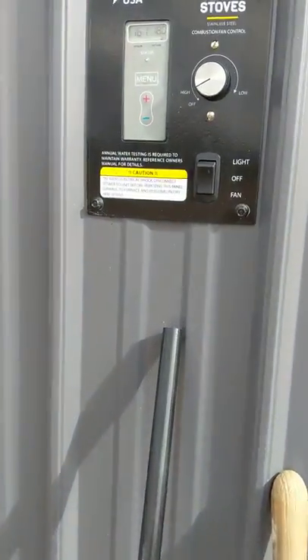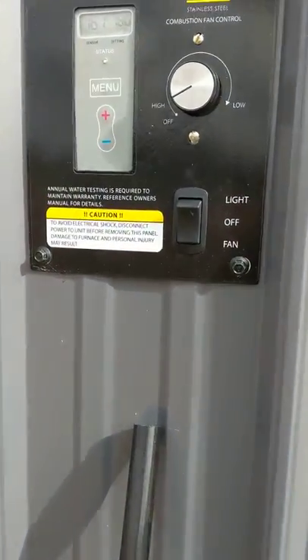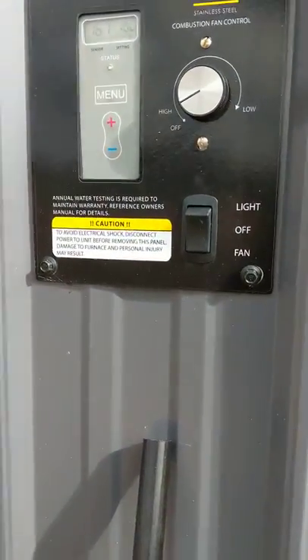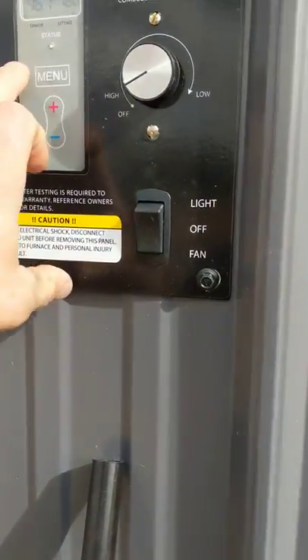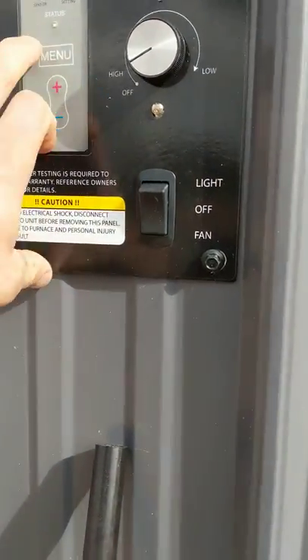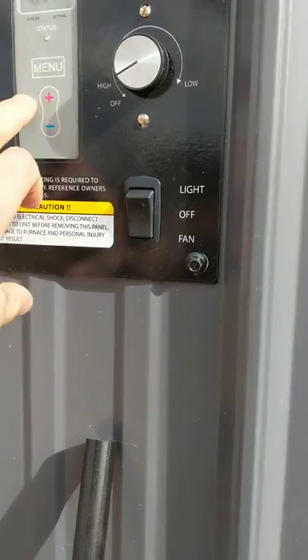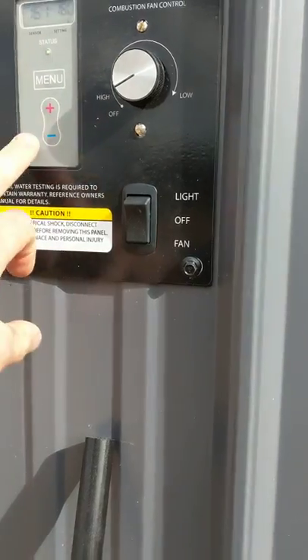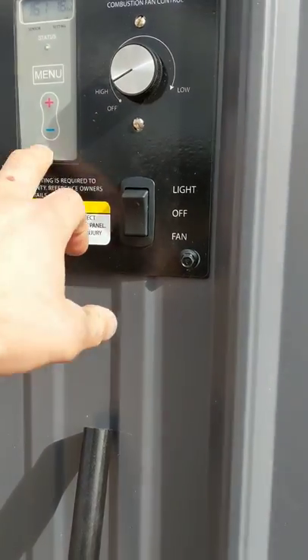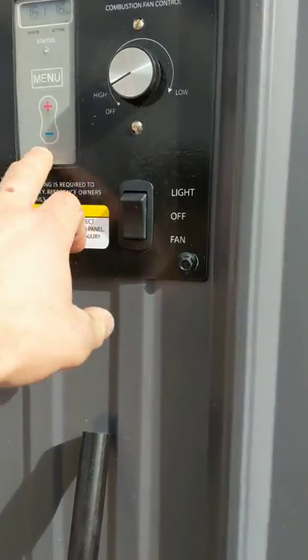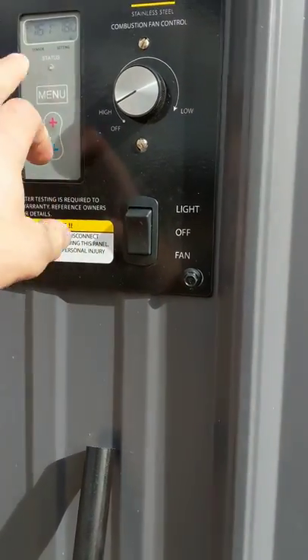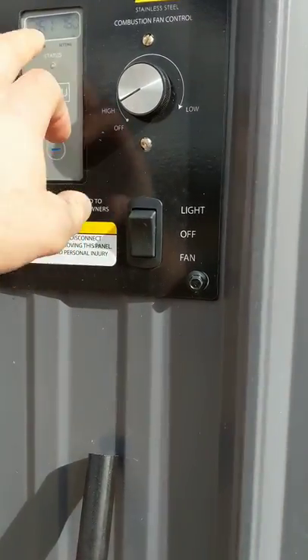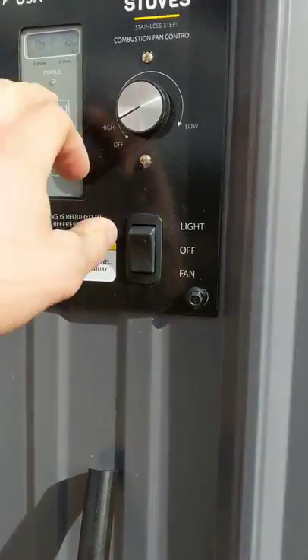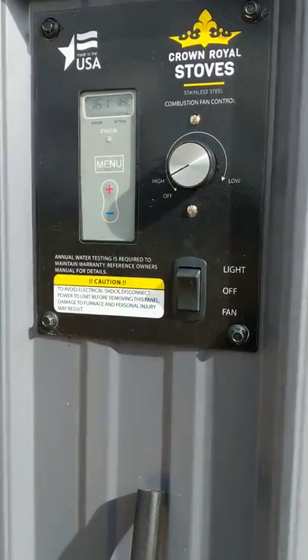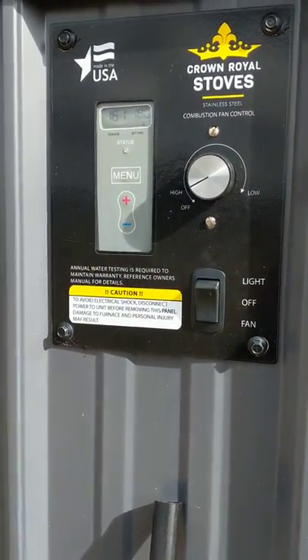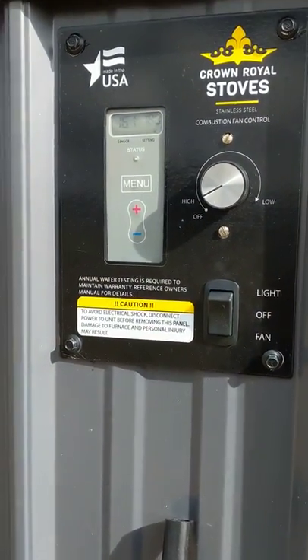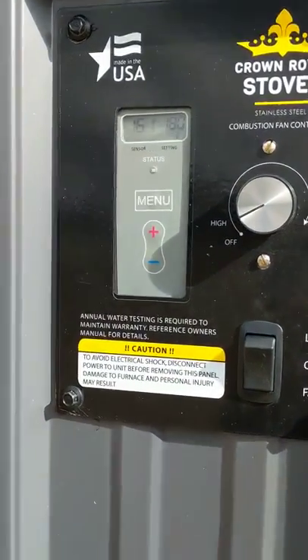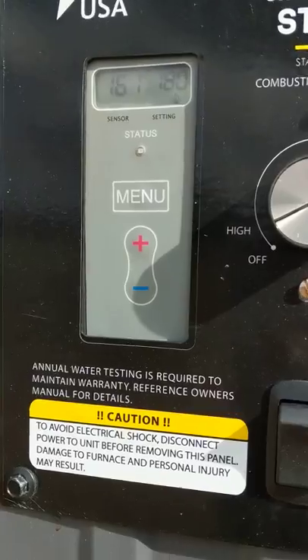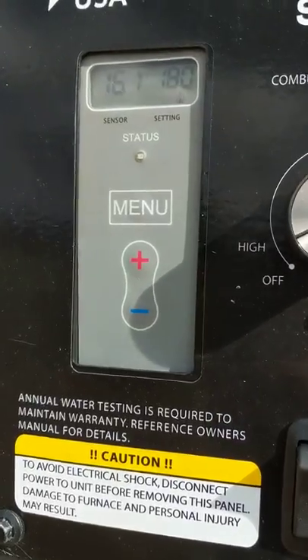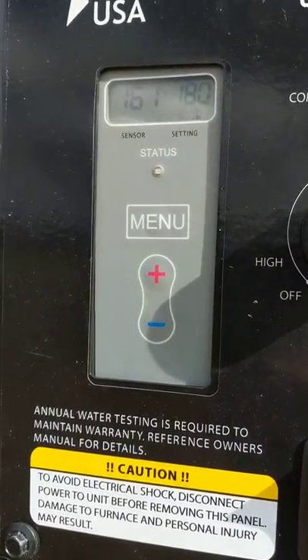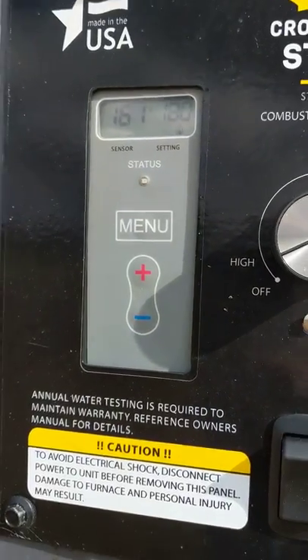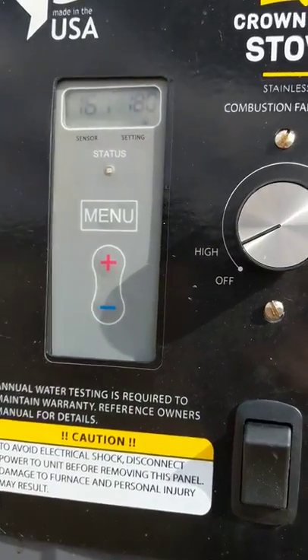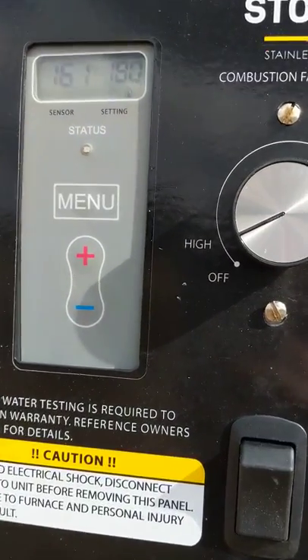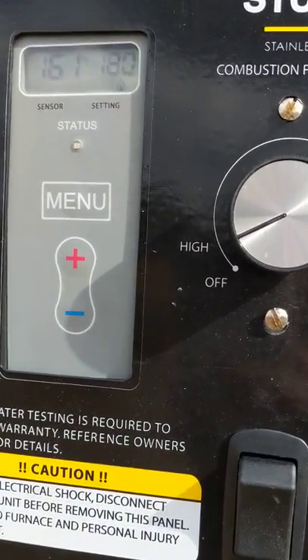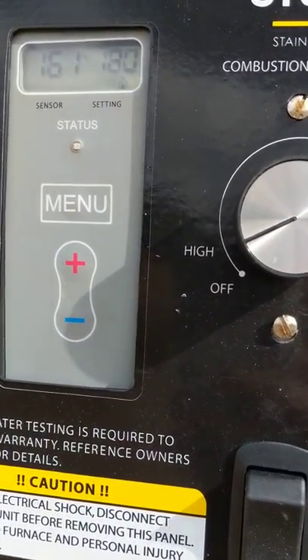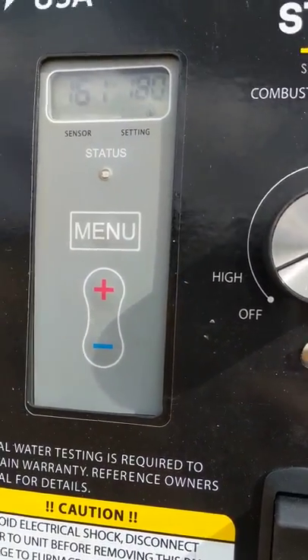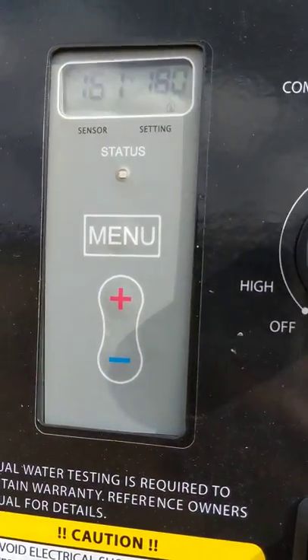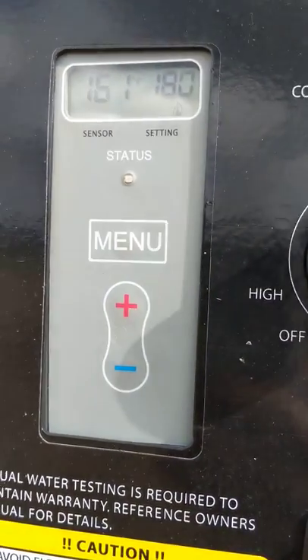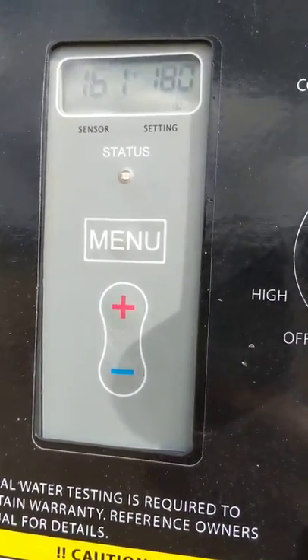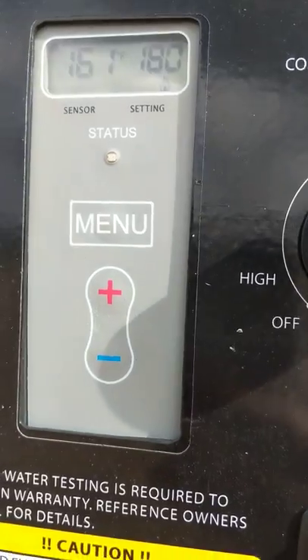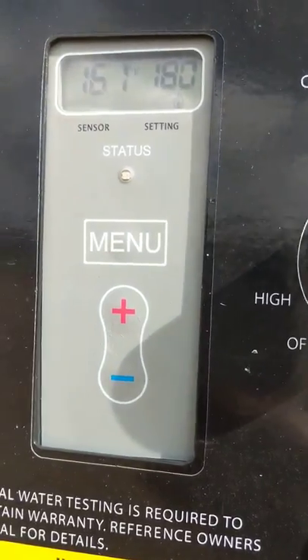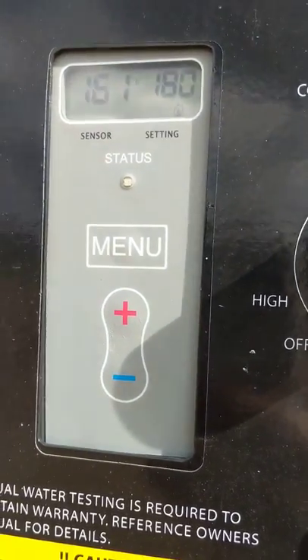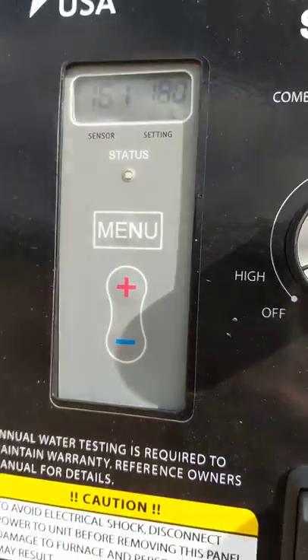It's a simple thermostat, aquastat, and Emerson thermostat. We got a 165 set point, so the boiler just came on, and it's taking a big draw. 165 on, 180 off.